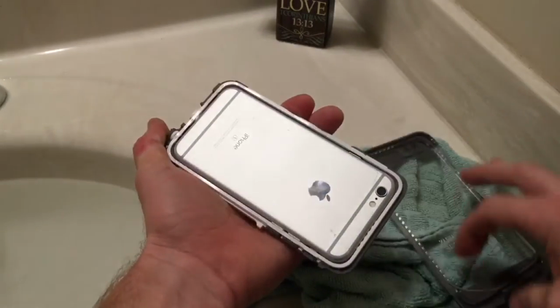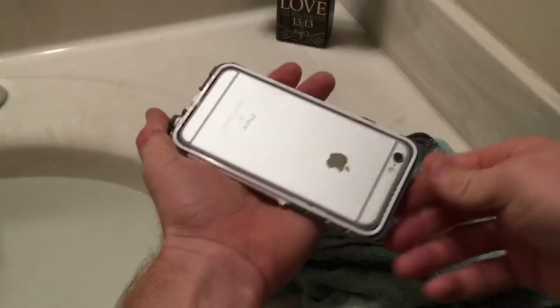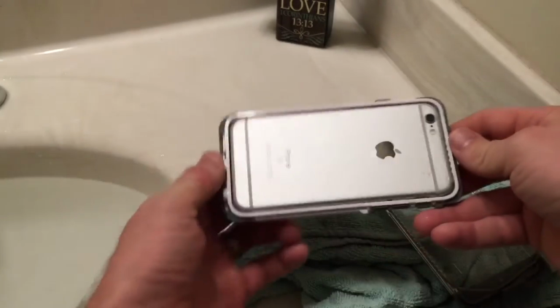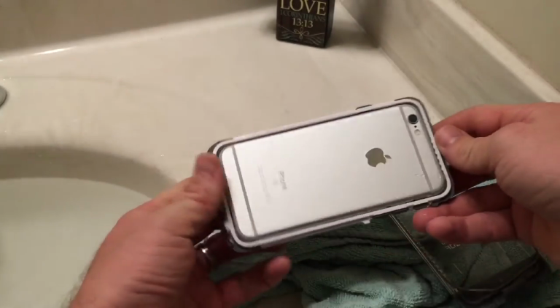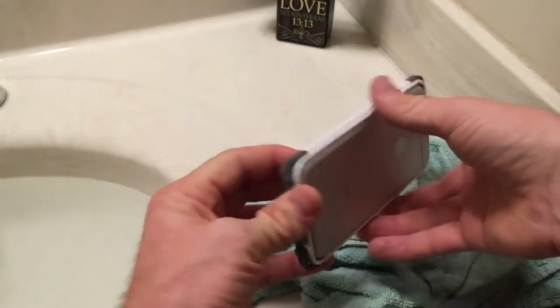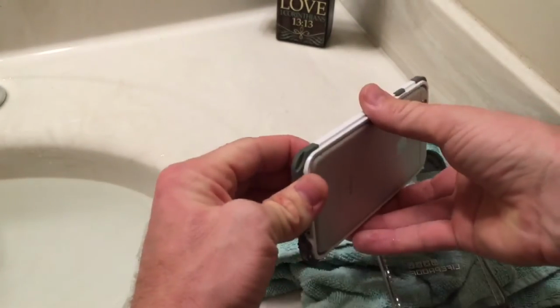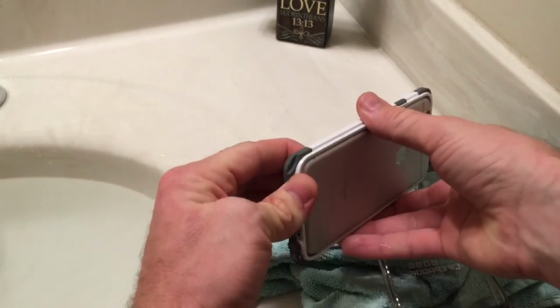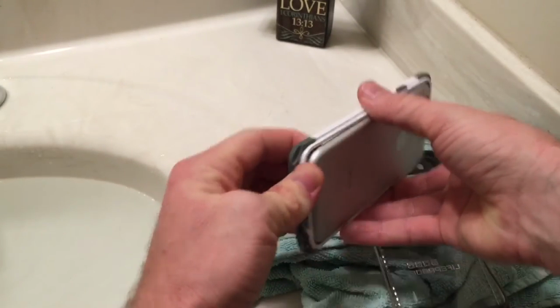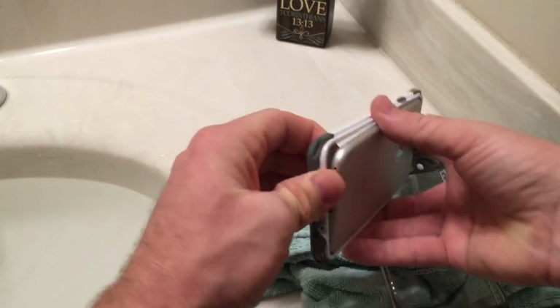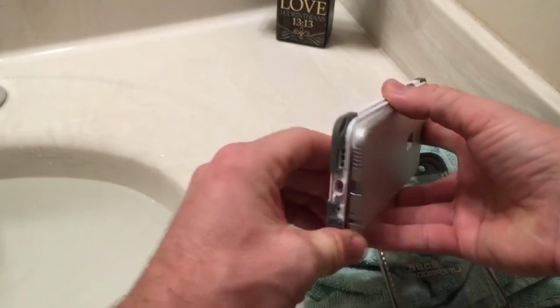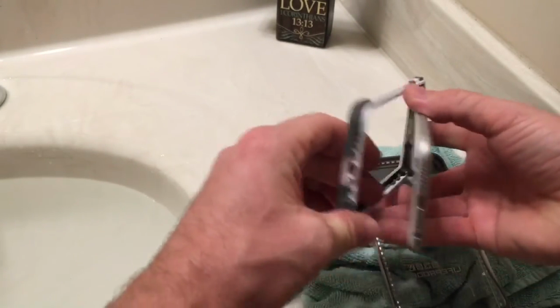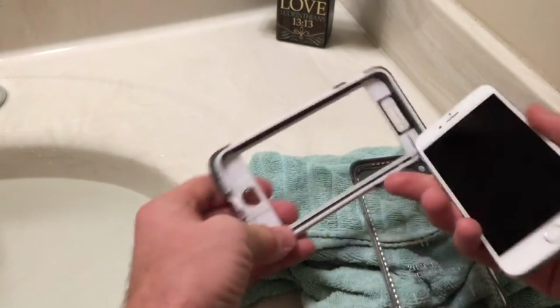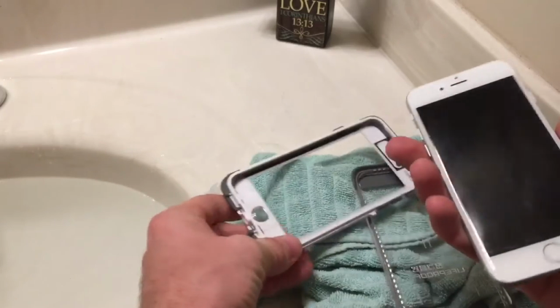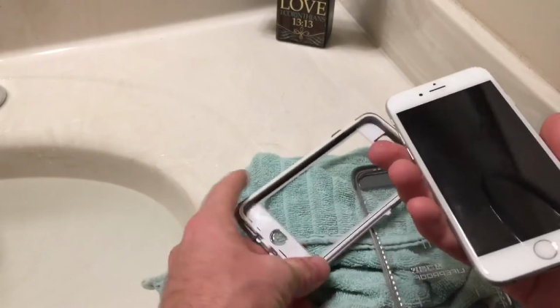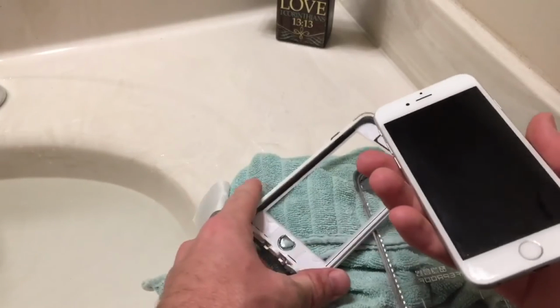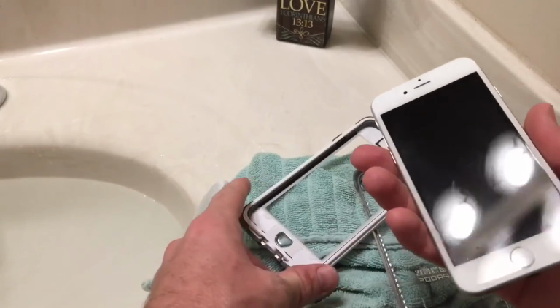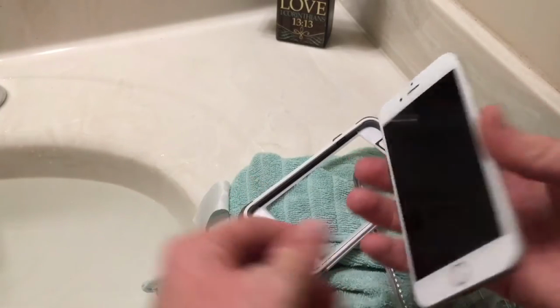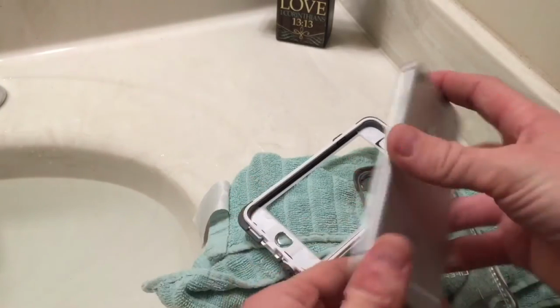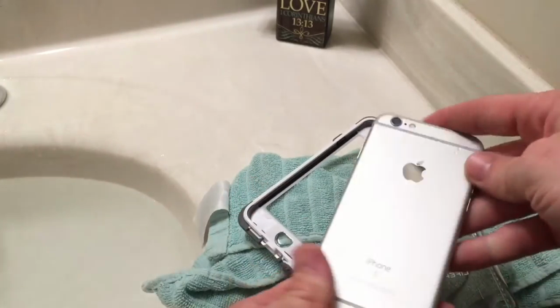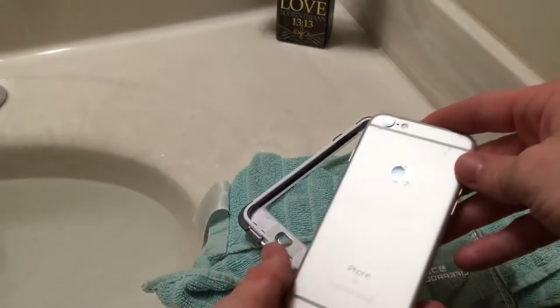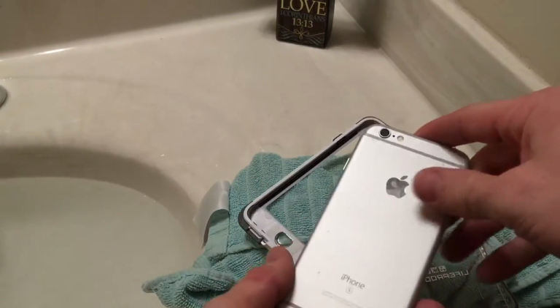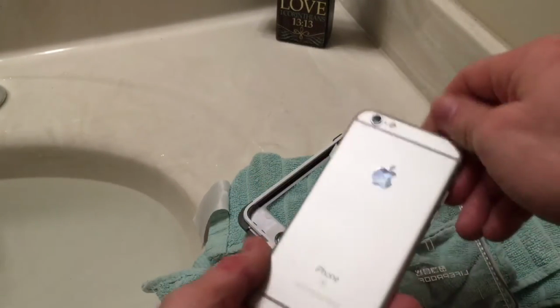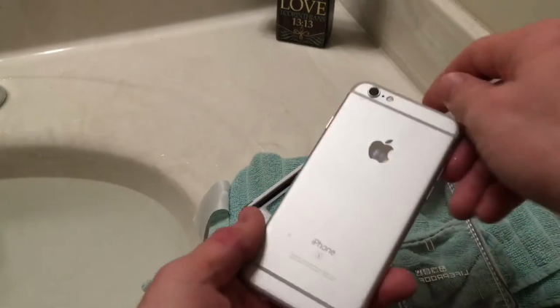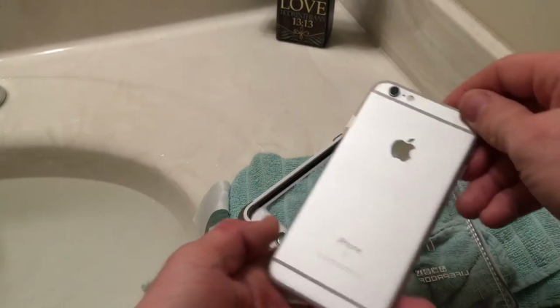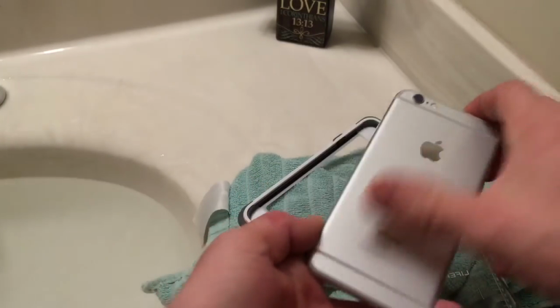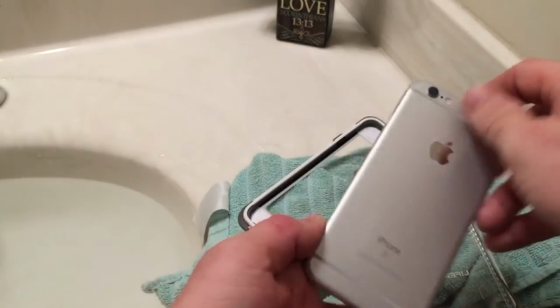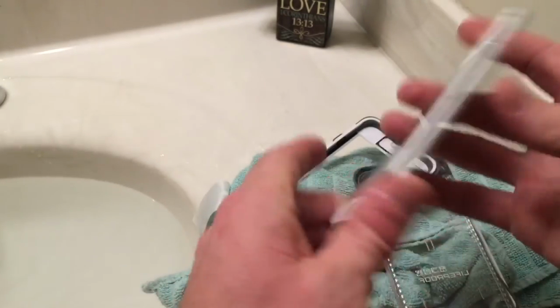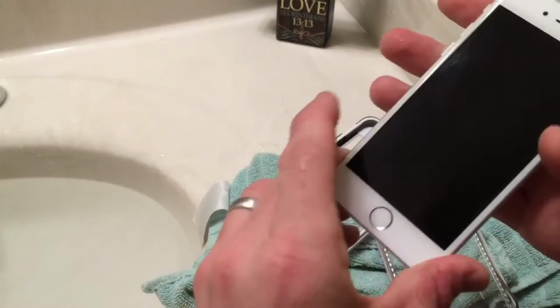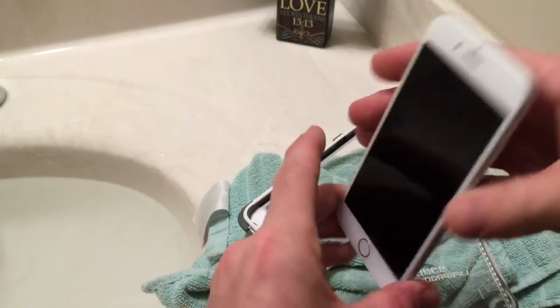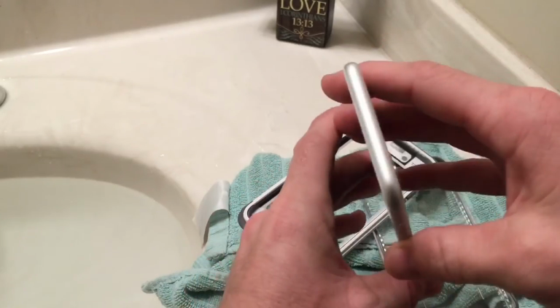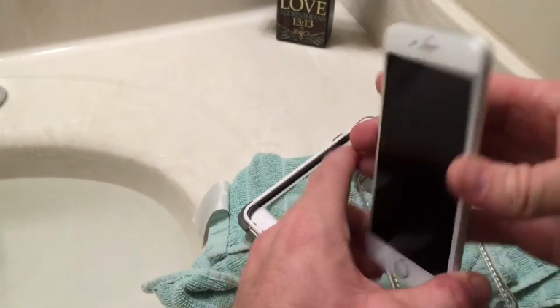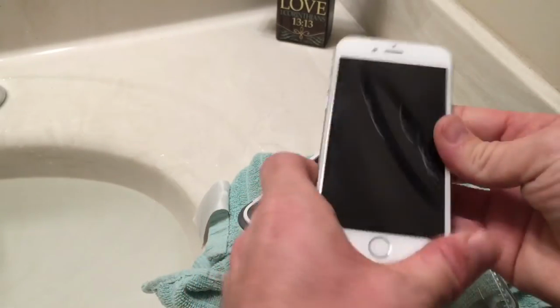Since LifeProof says that new cases for the iPhone 6s are coming soon, I wouldn't recommend you purchase this case right now. If you already own it however and don't want to drop another $90 on a waterproof case, then you'll probably be okay.